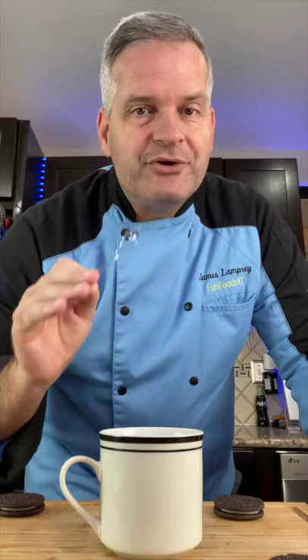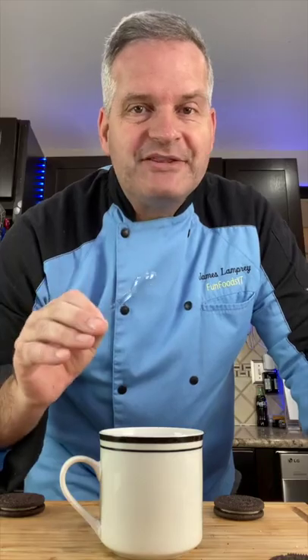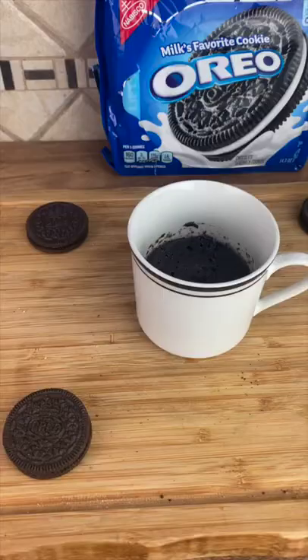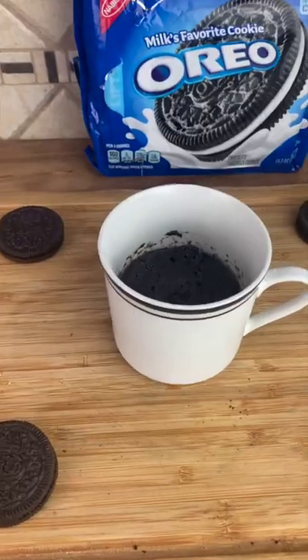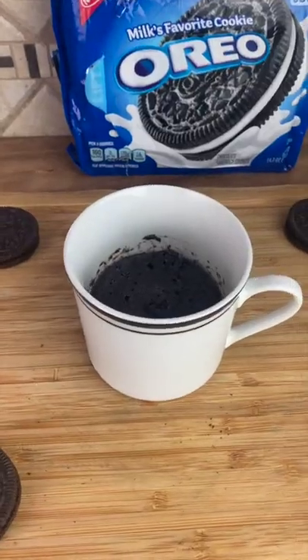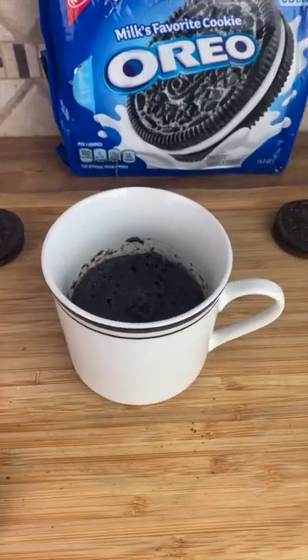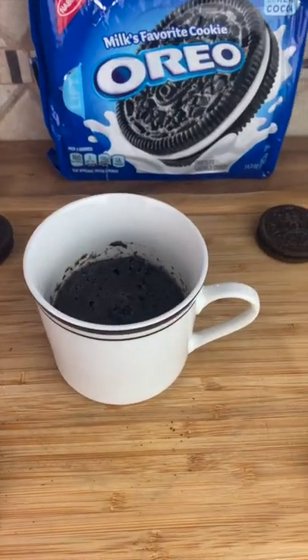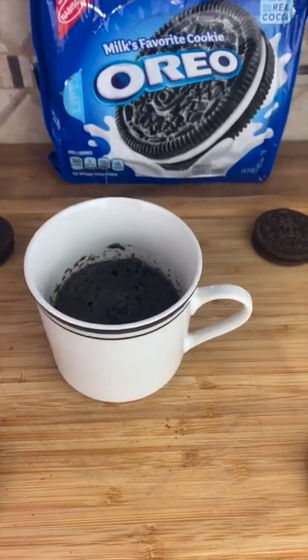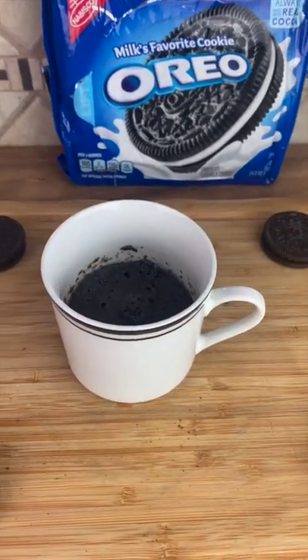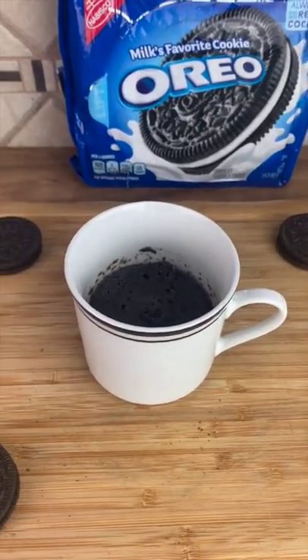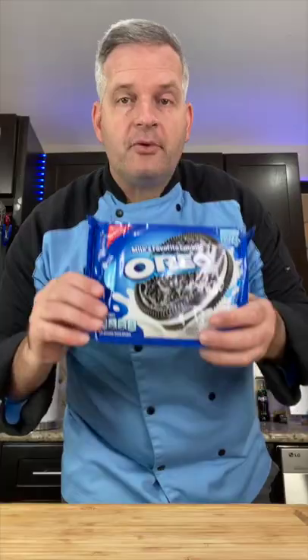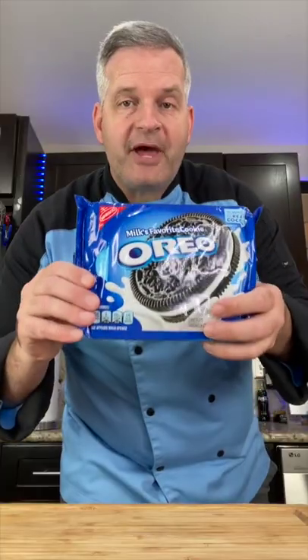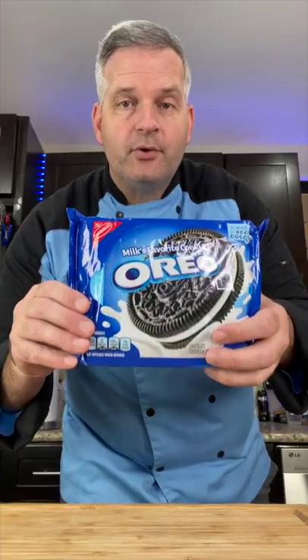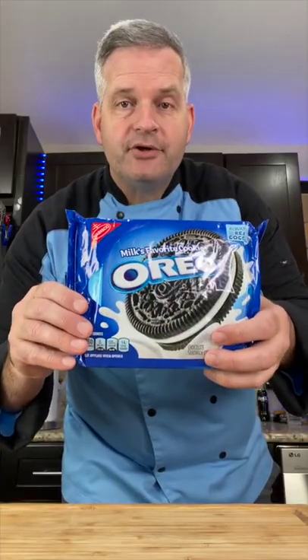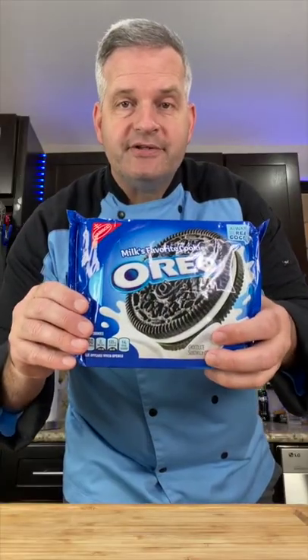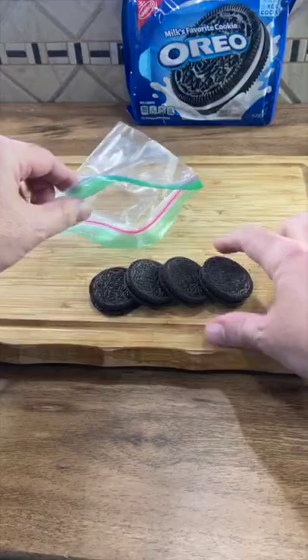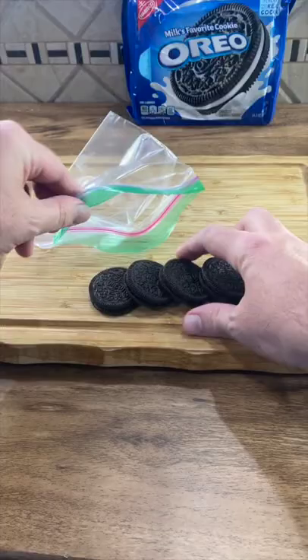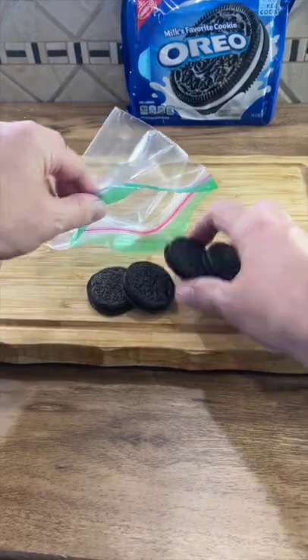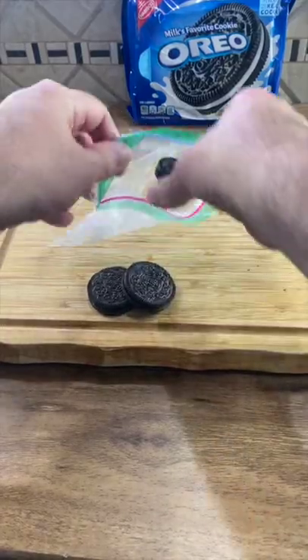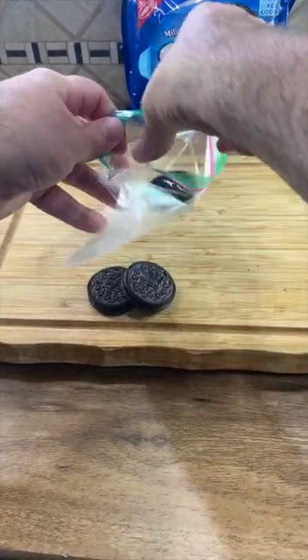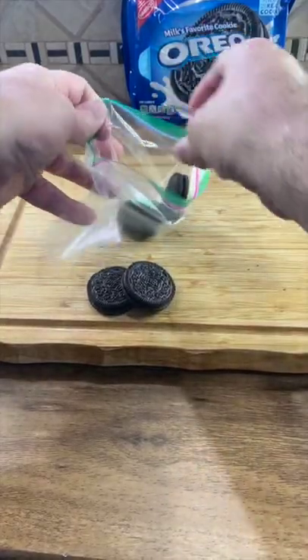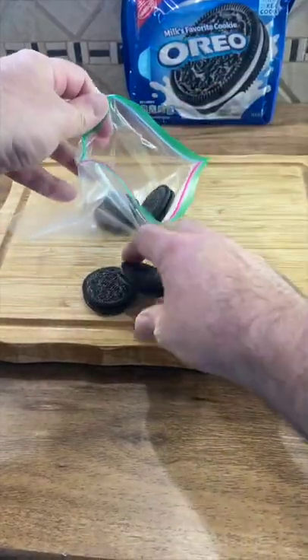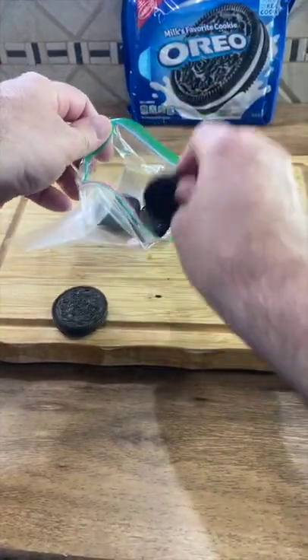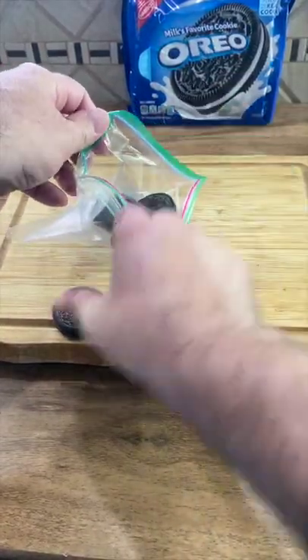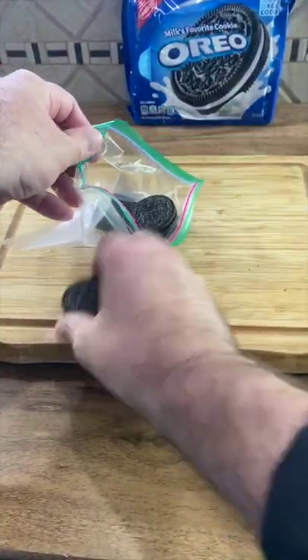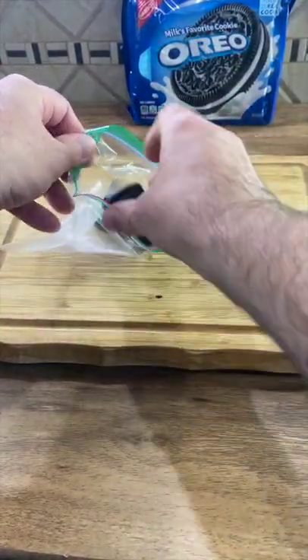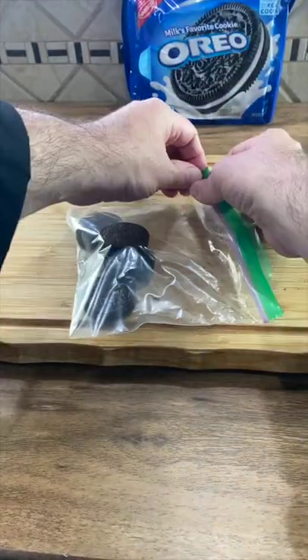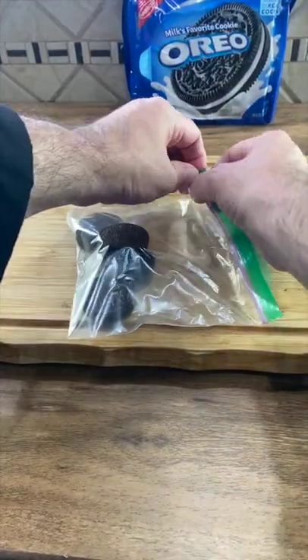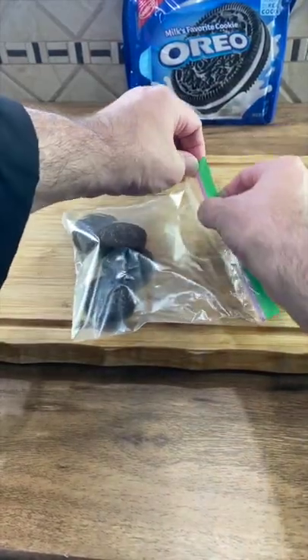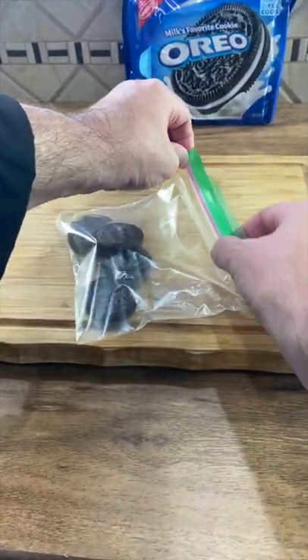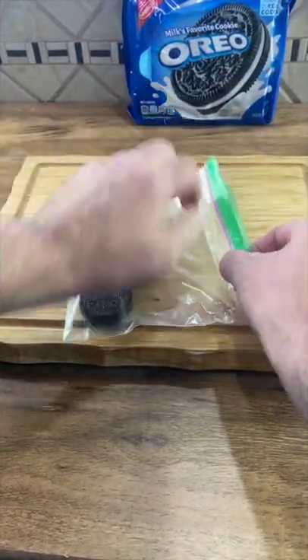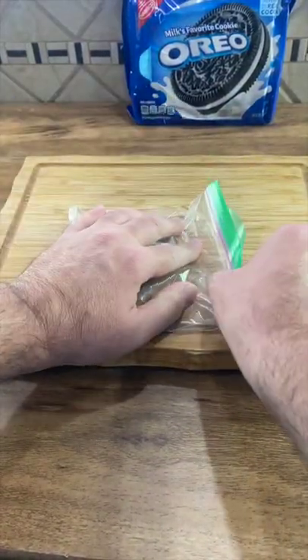We're going to make this two ingredient Oreo cake in a mug. Start with a pack of Oreo cookies. Put four Oreo cookies into a plastic bag, let the air out of the bag, and zip it up.